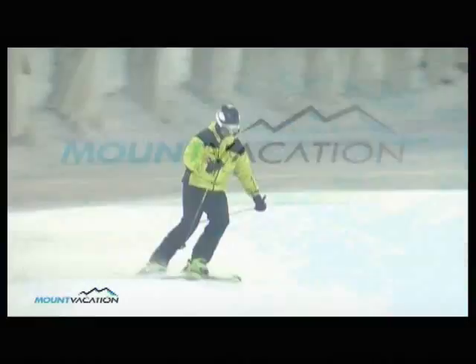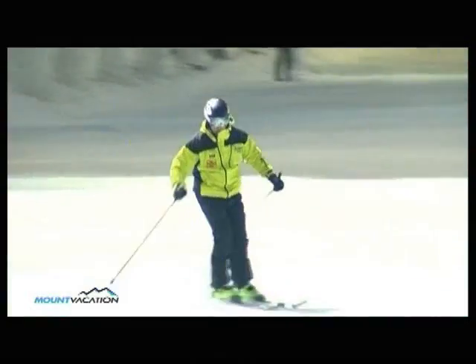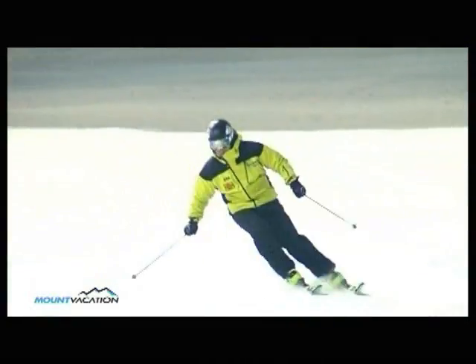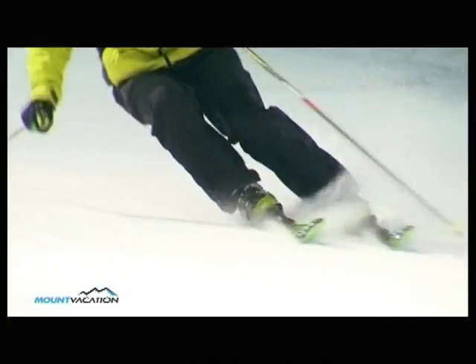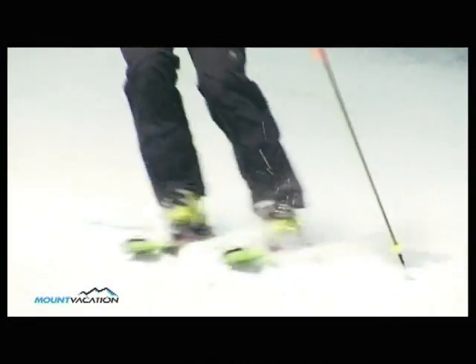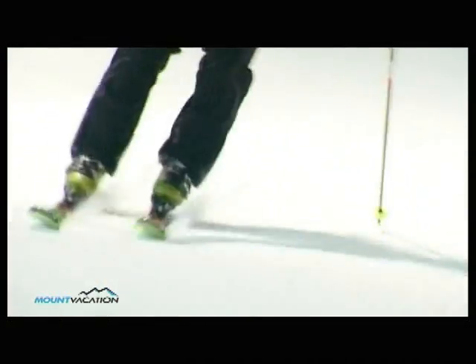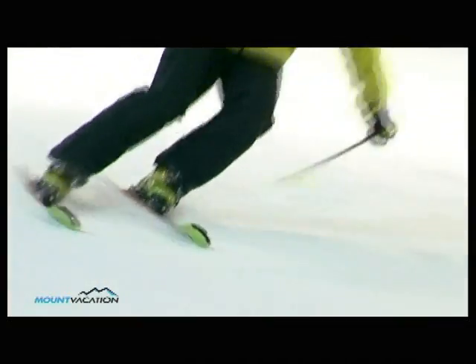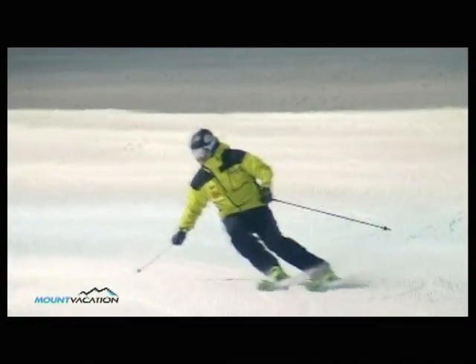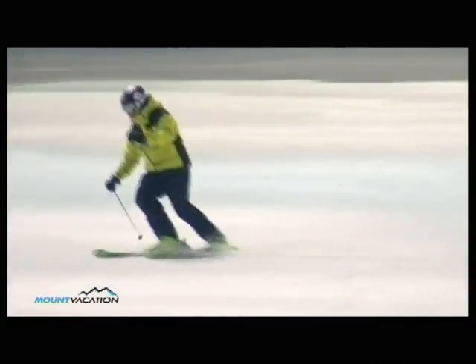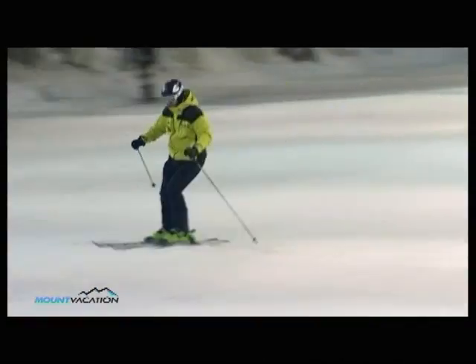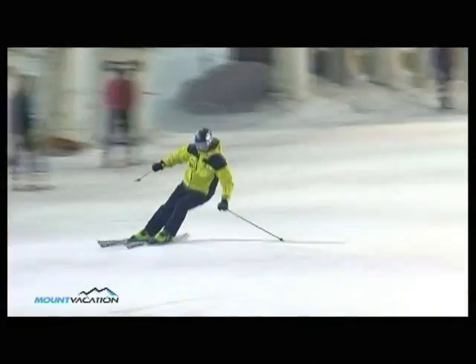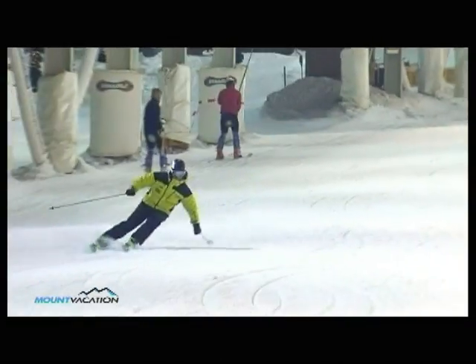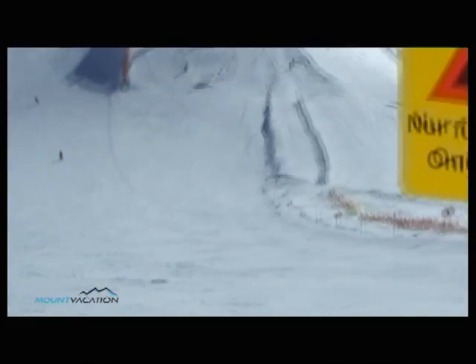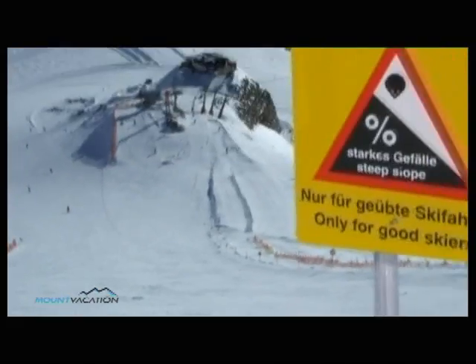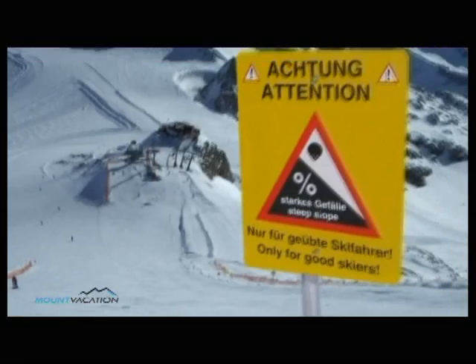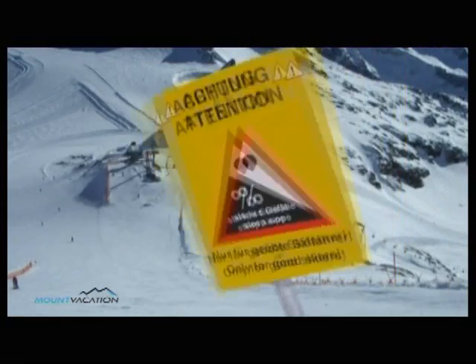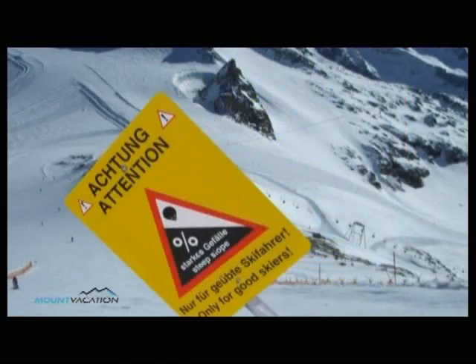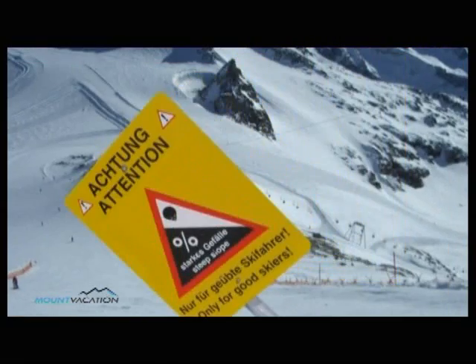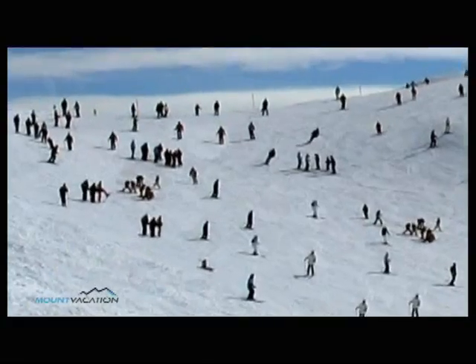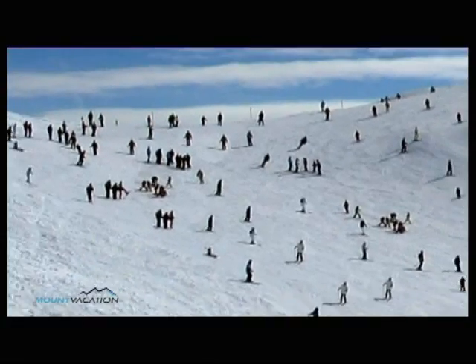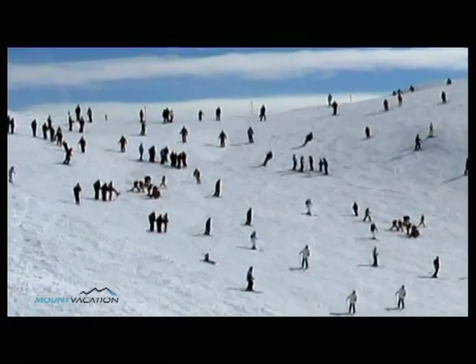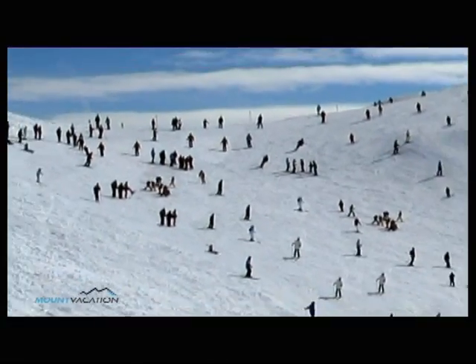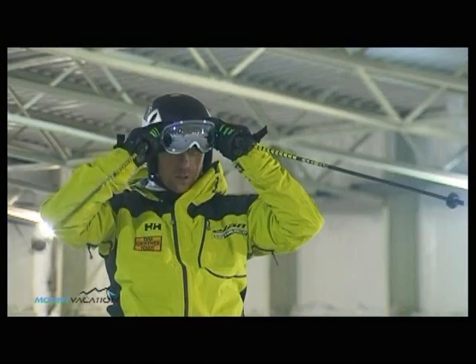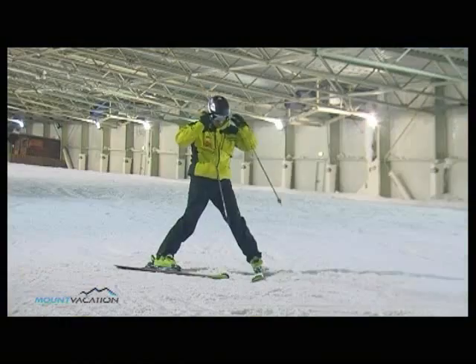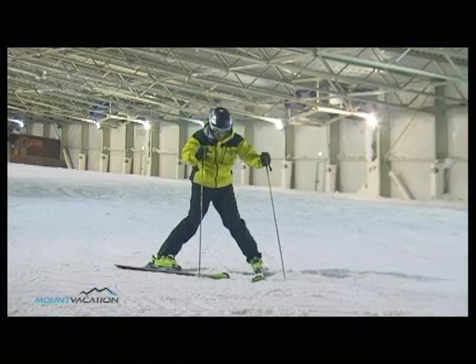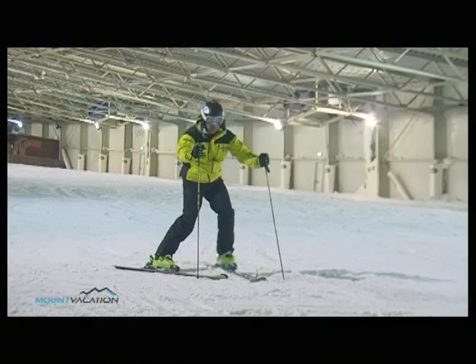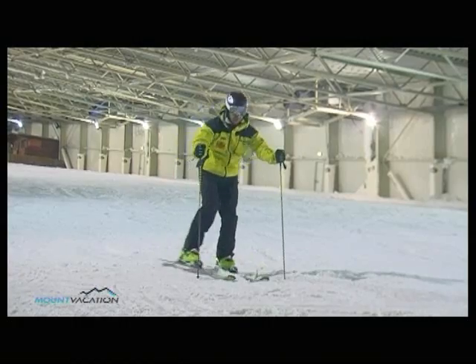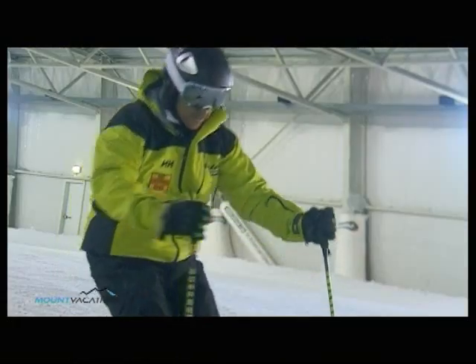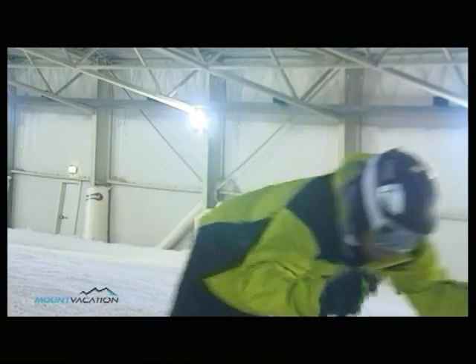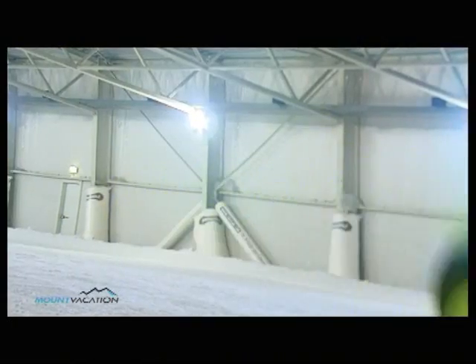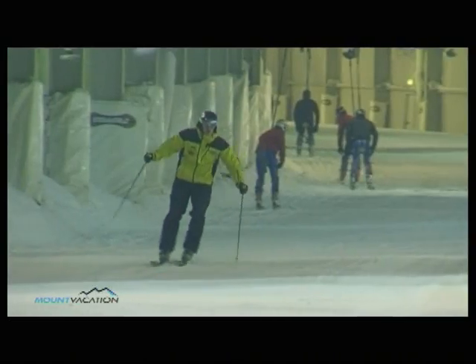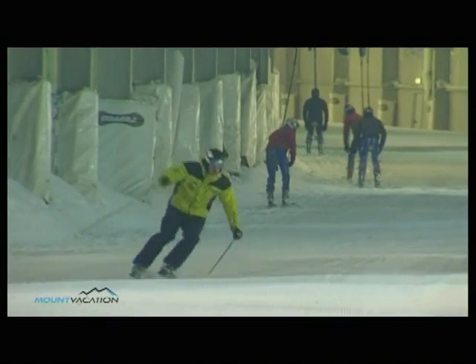Previously we enjoyed some long carving turns. But what if the slope is too steep or too crowded? Have a look at how to control your speed and still have fun.